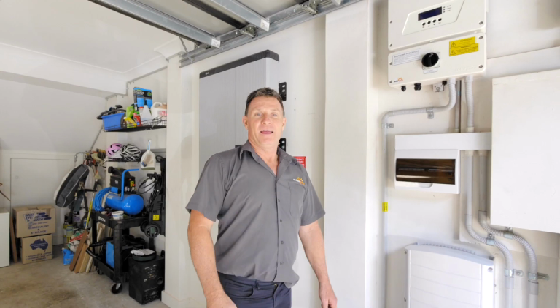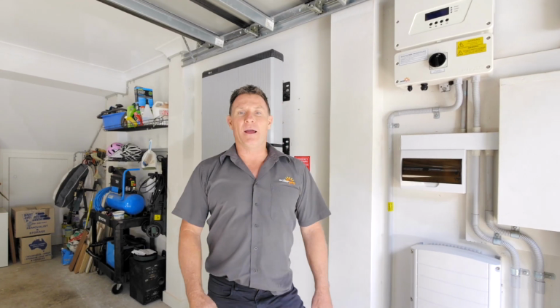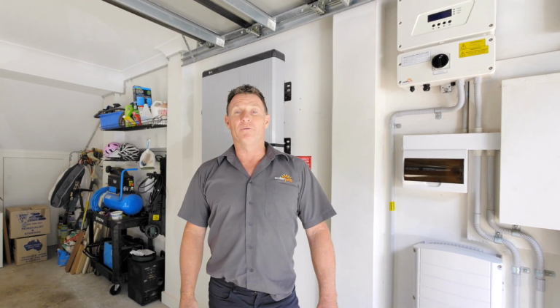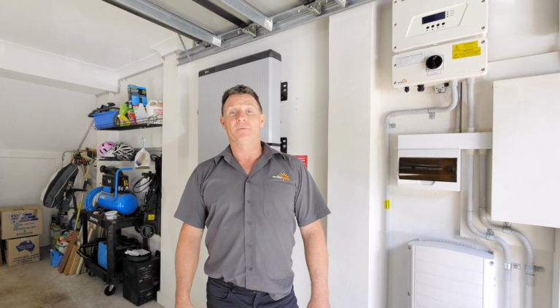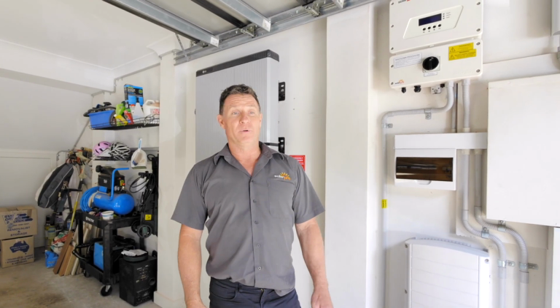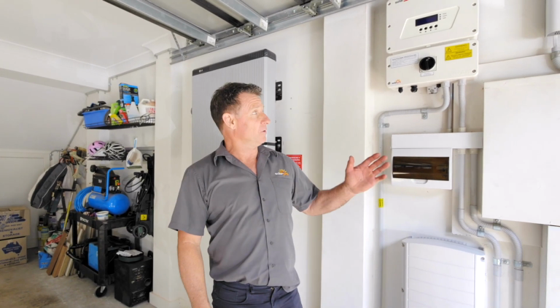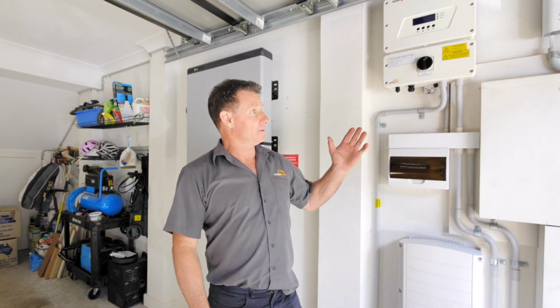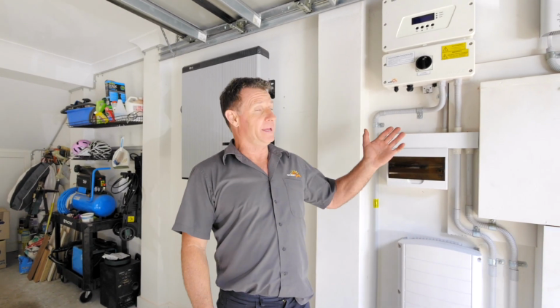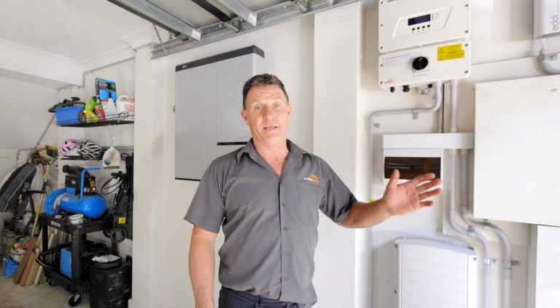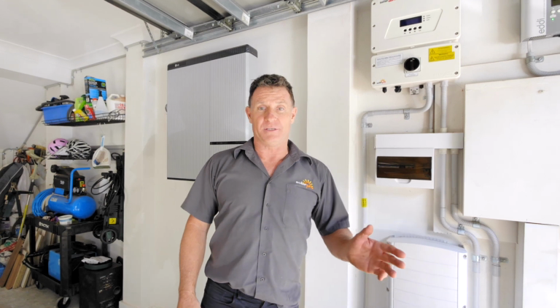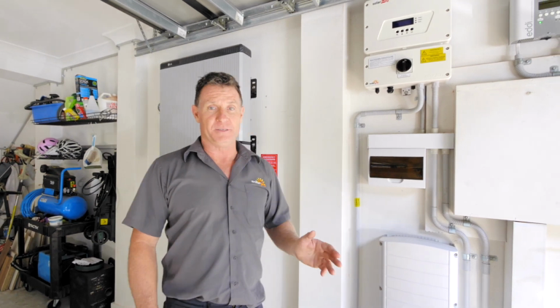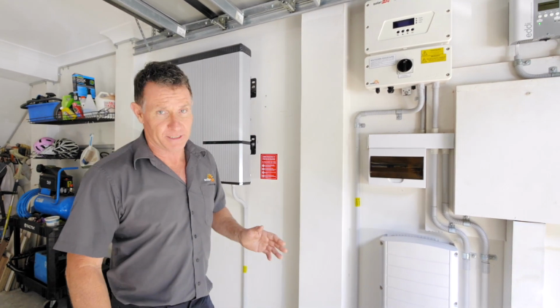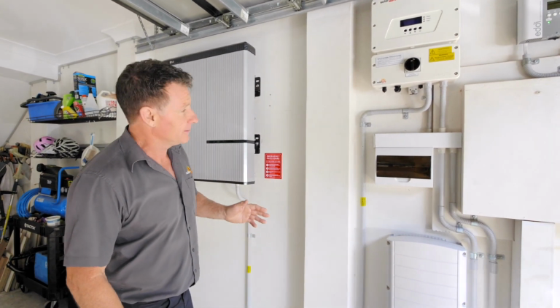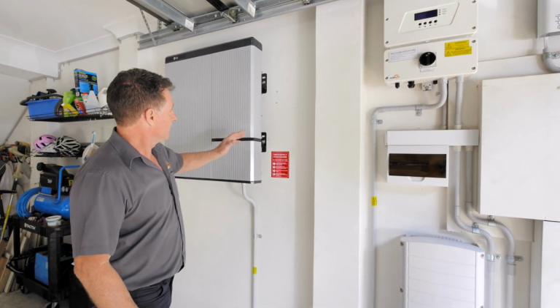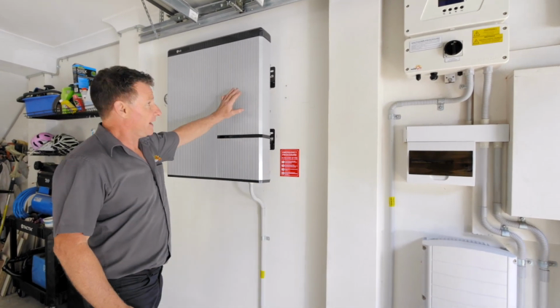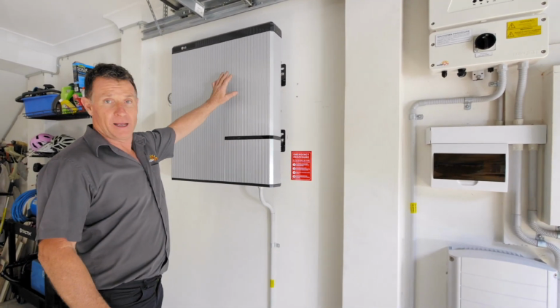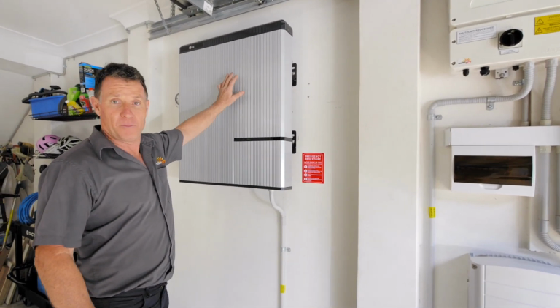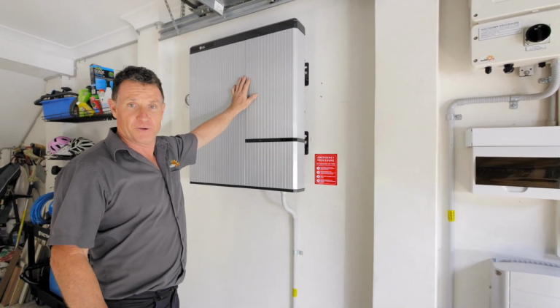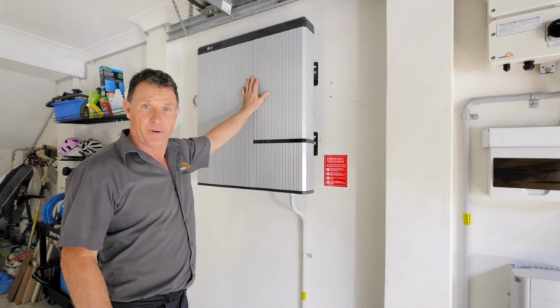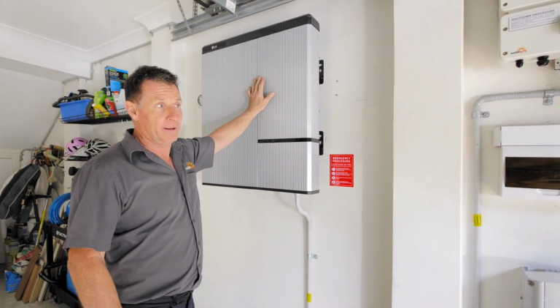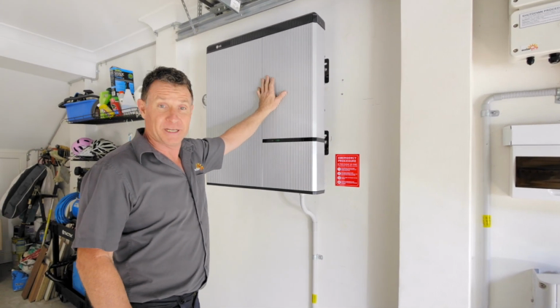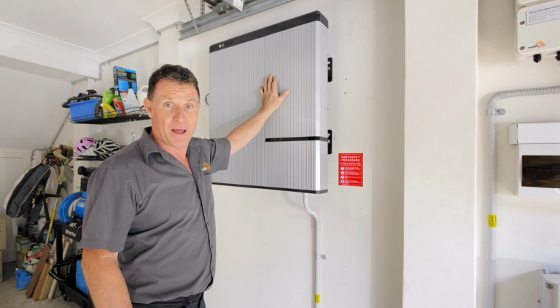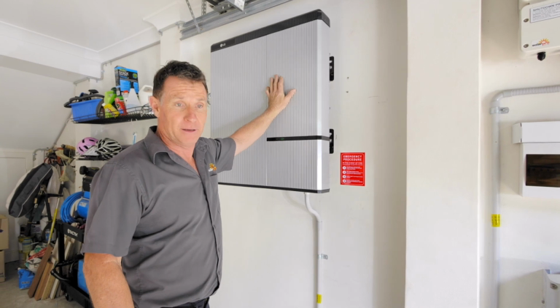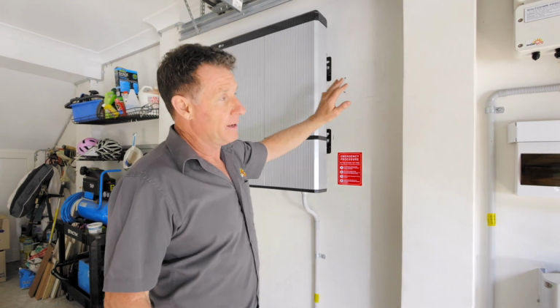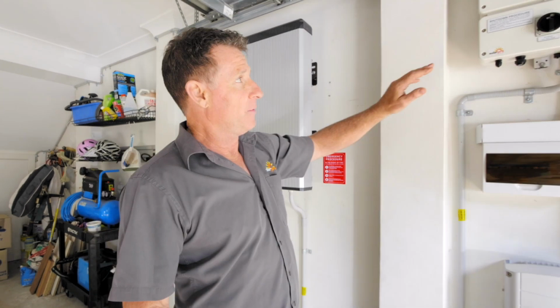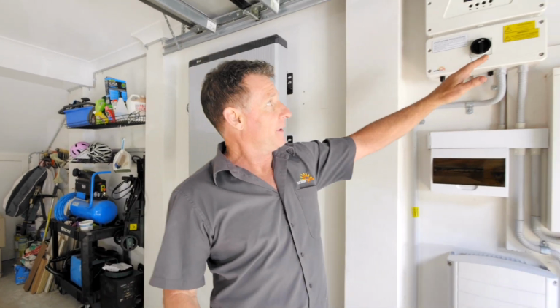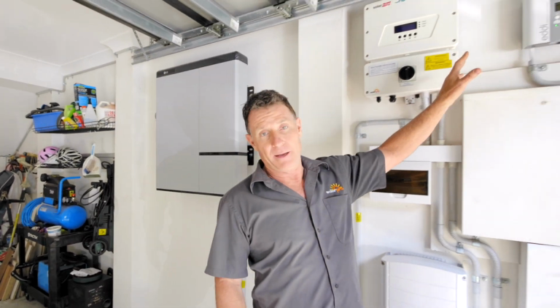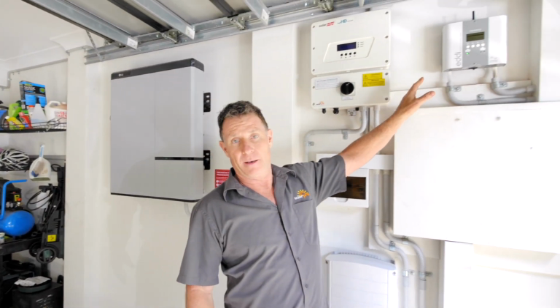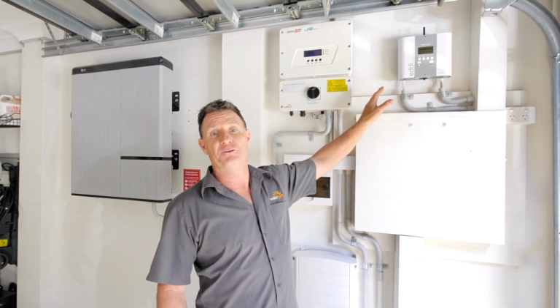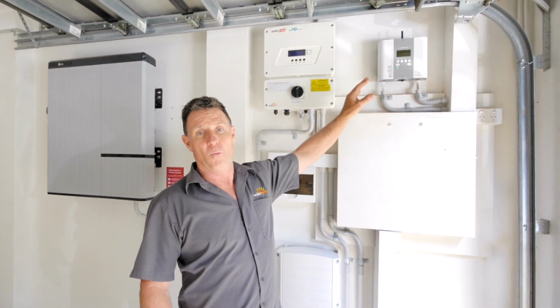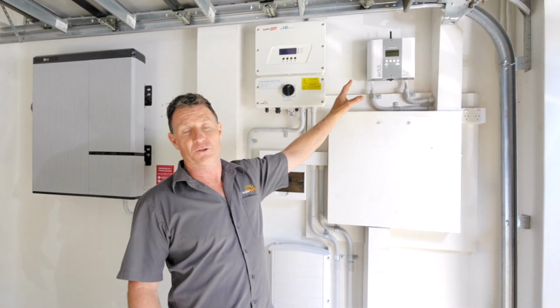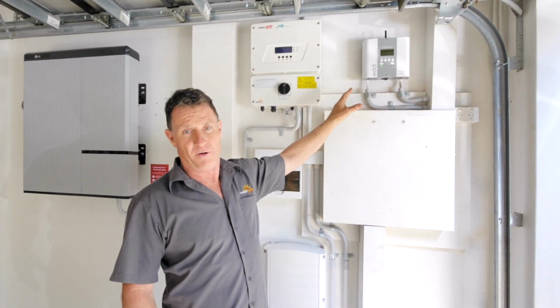Here we are in Wurrunga. We've installed a 10 kilowatt solar system recently with a 9.3 kilowatt hour LG Chem battery, and we've got an electric hot water control device.